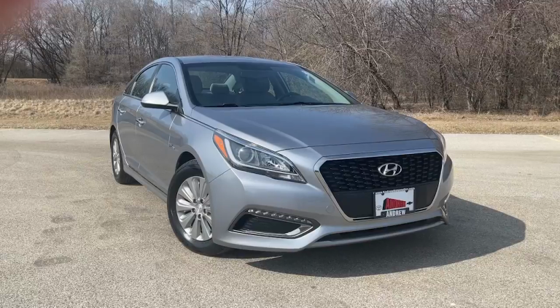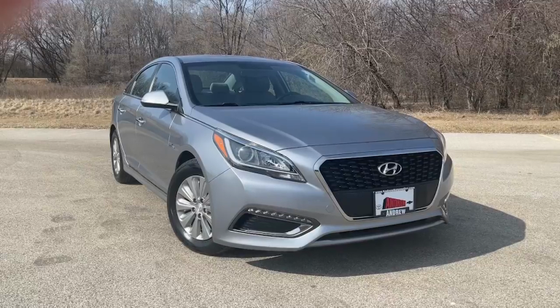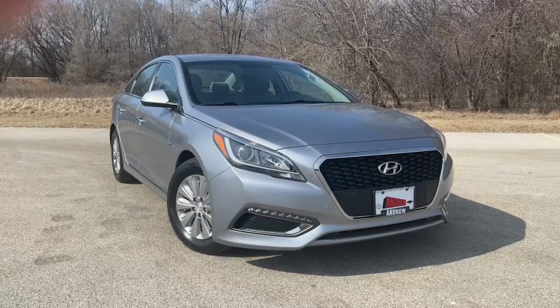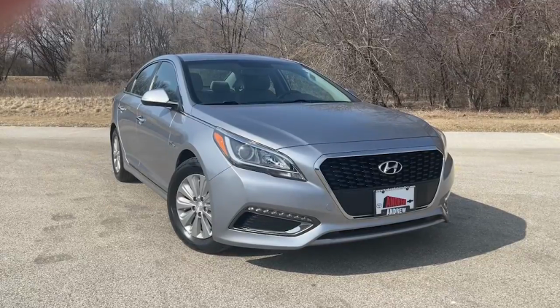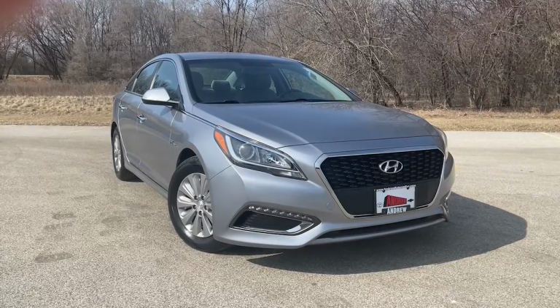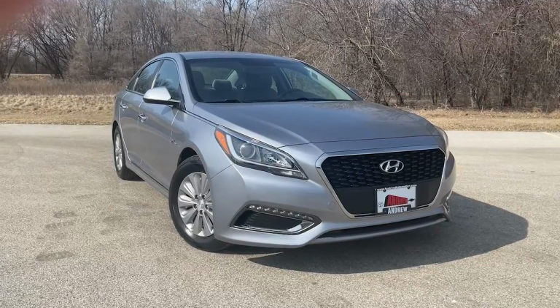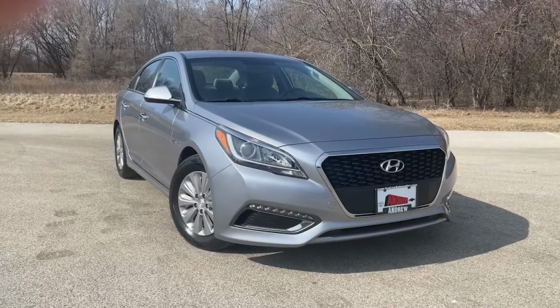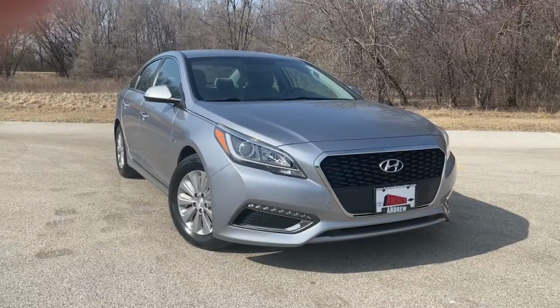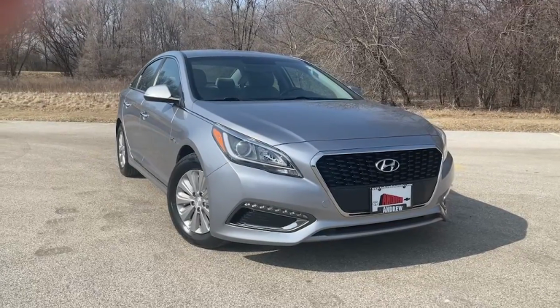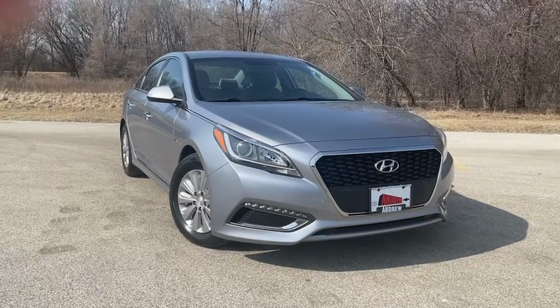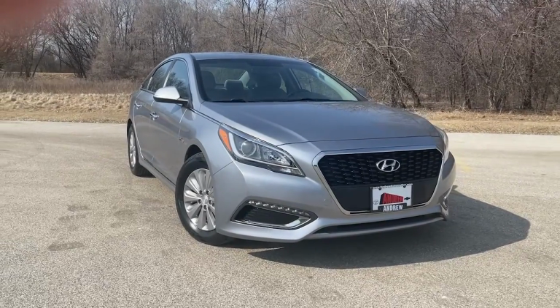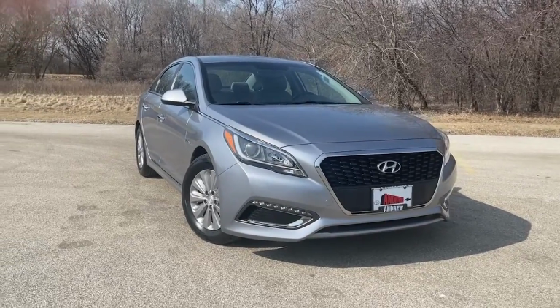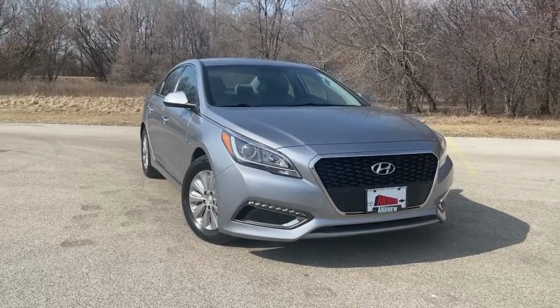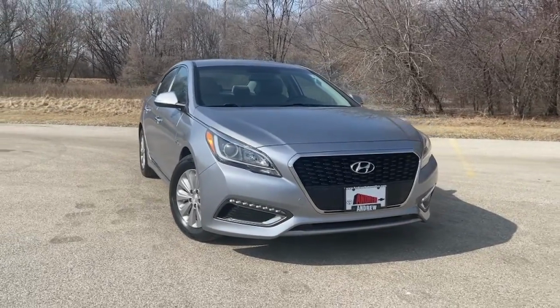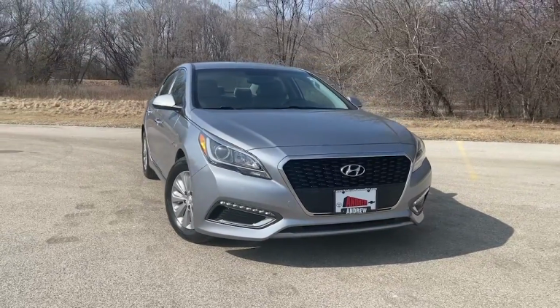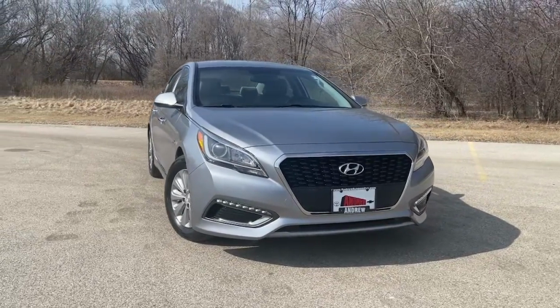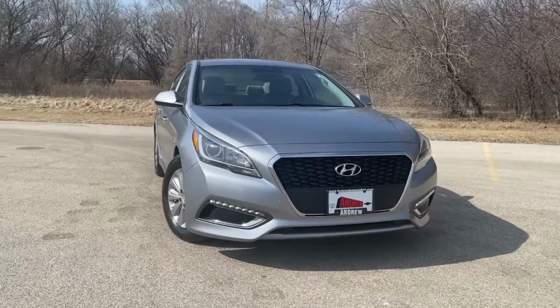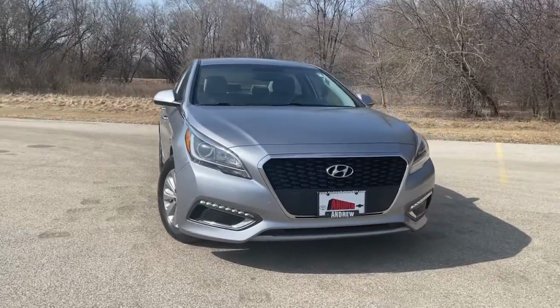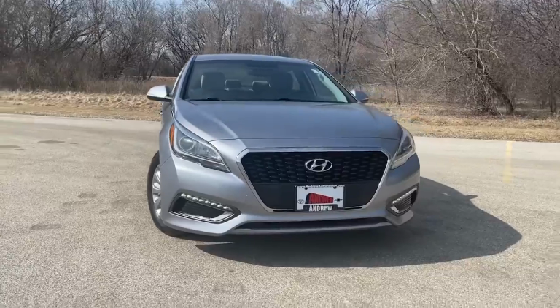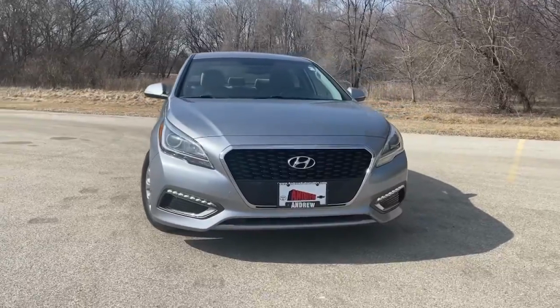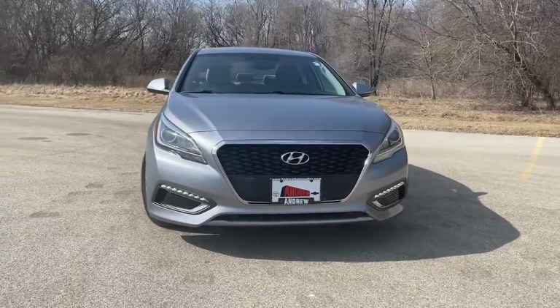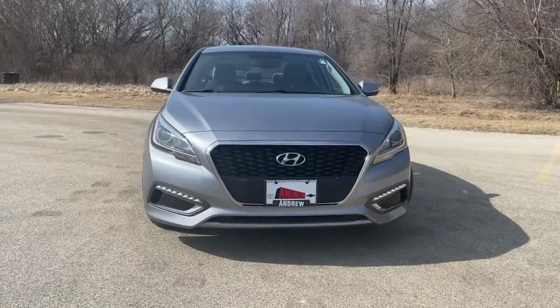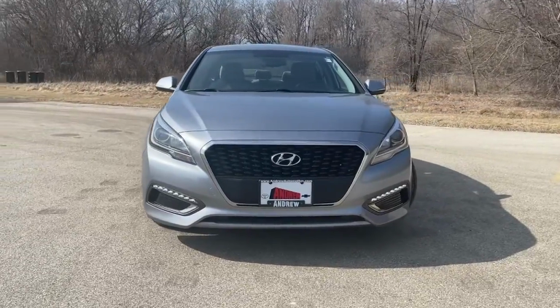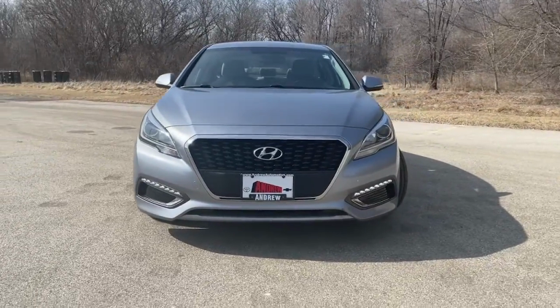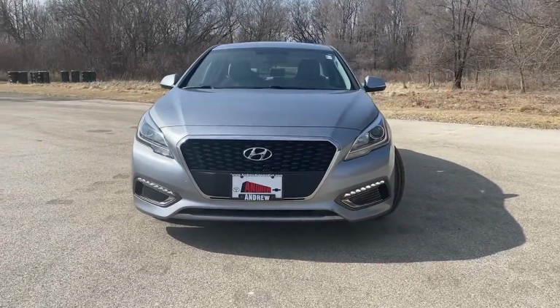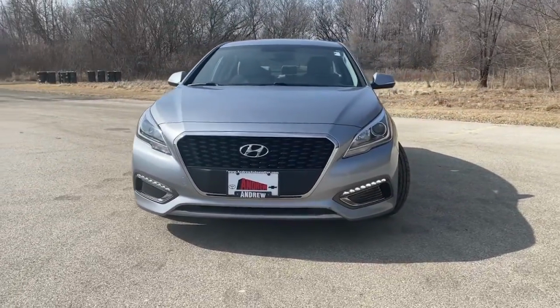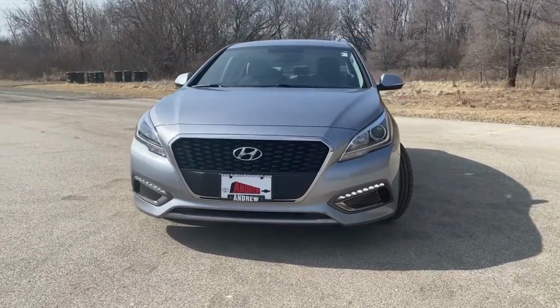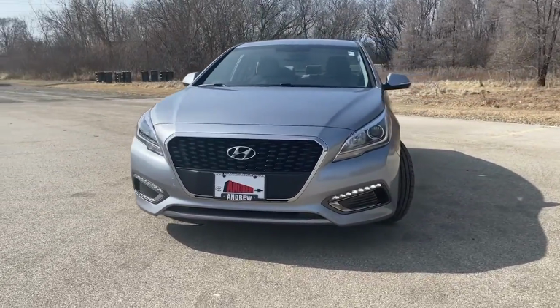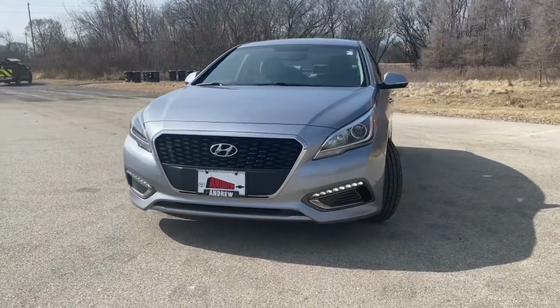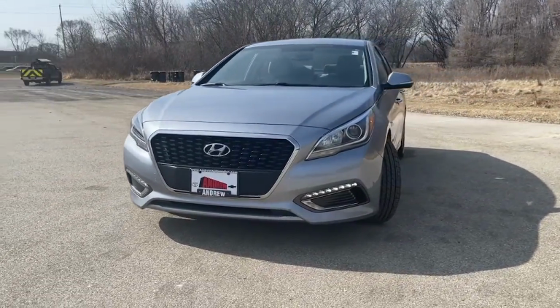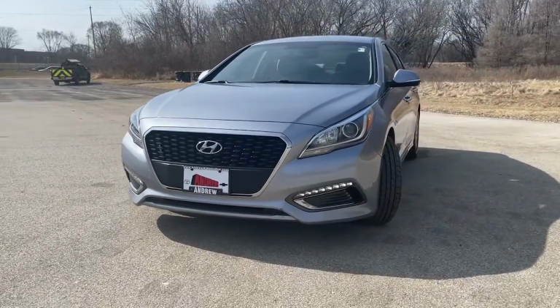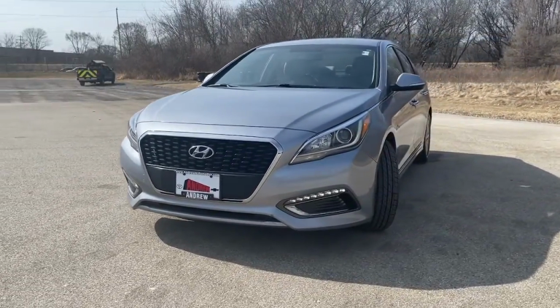Enjoy the view of this 2016 Hyundai Sonata. This vehicle still has fewer than 70,000 miles on the clock, so it won't last long.